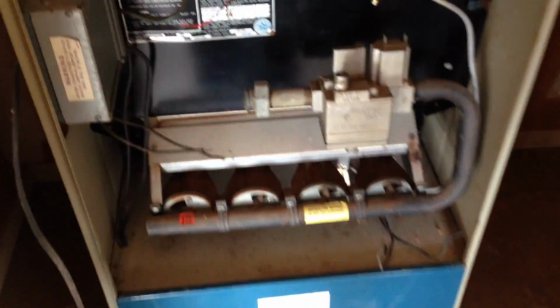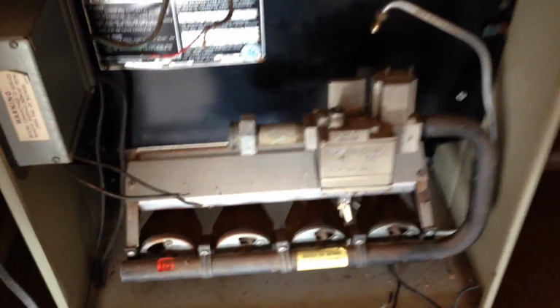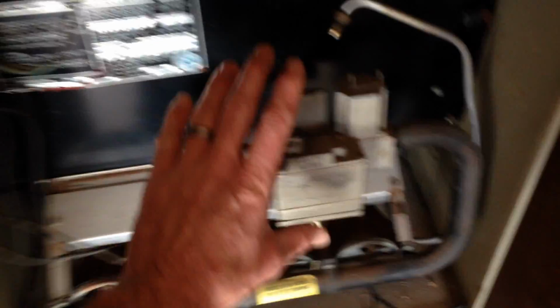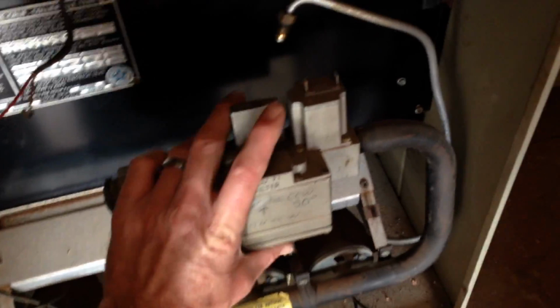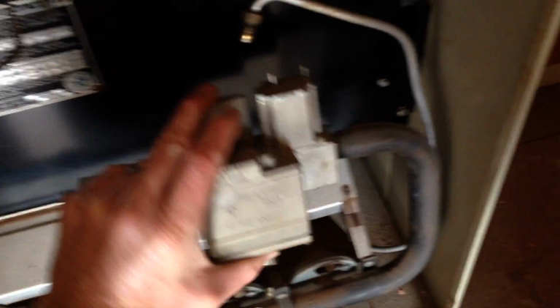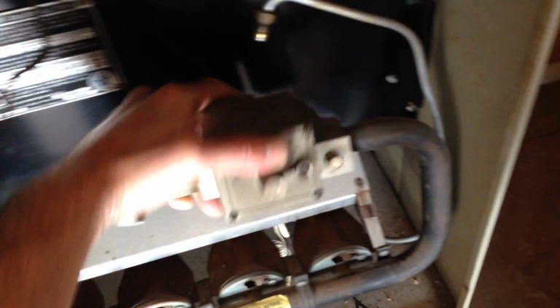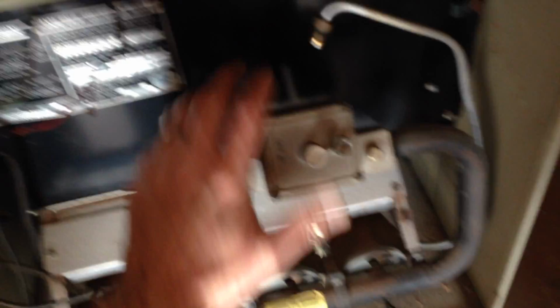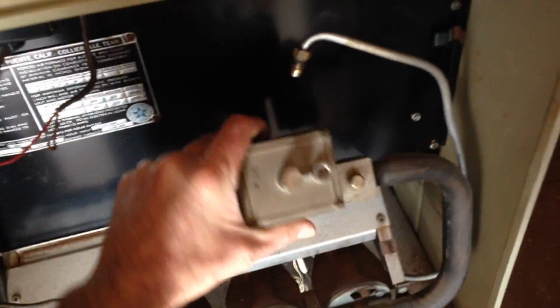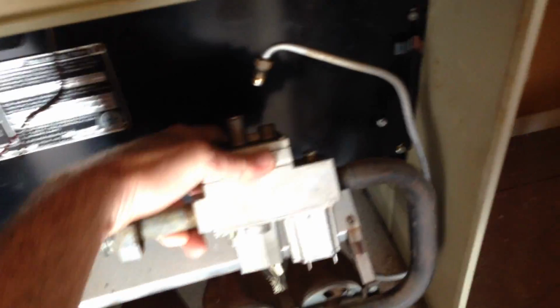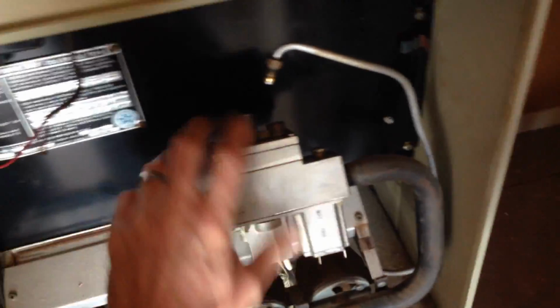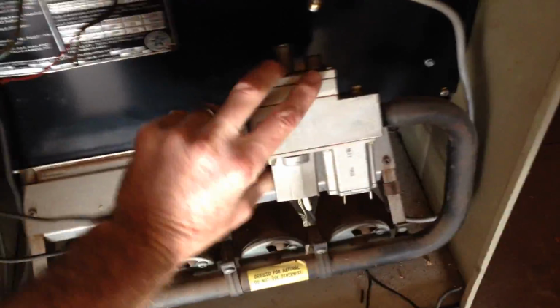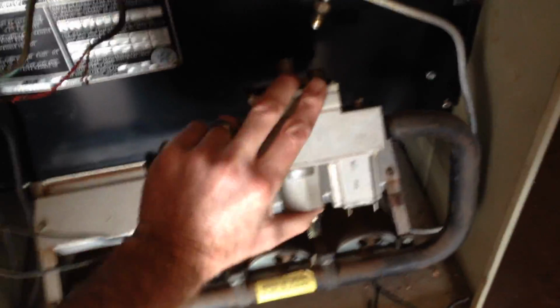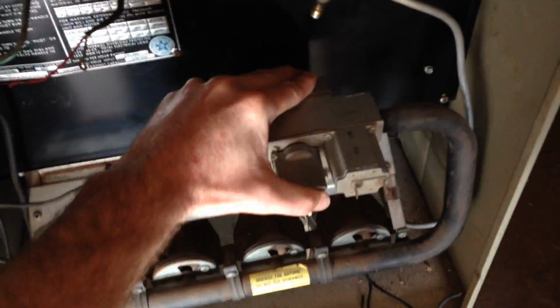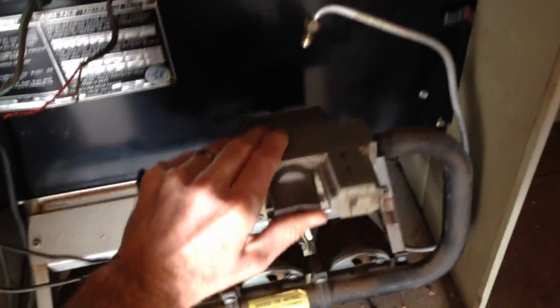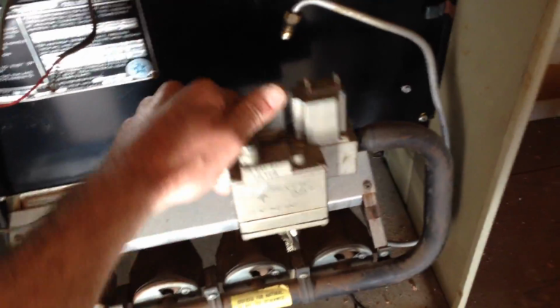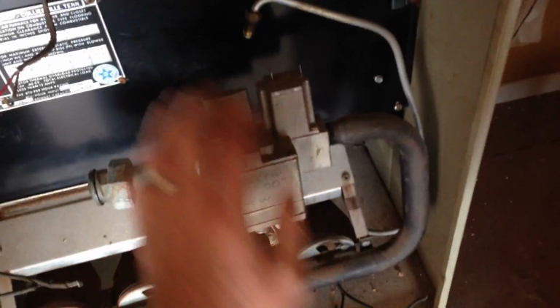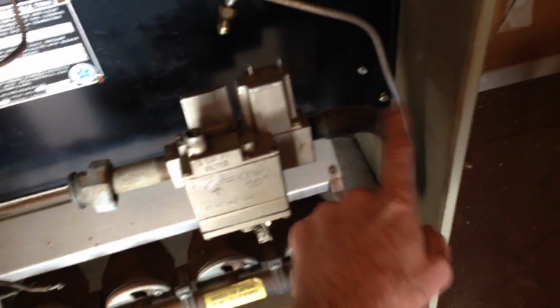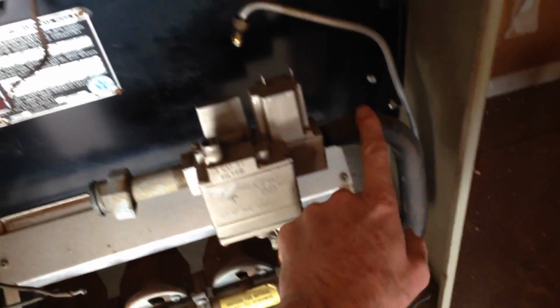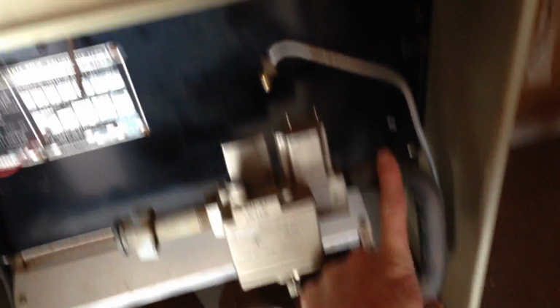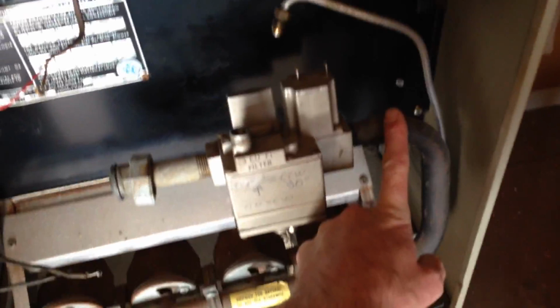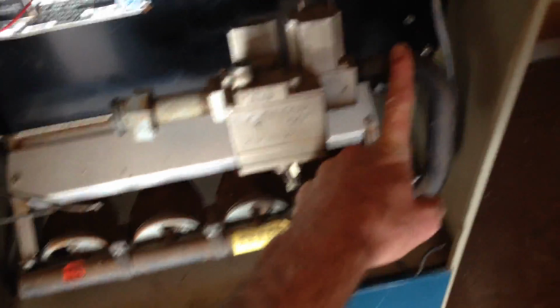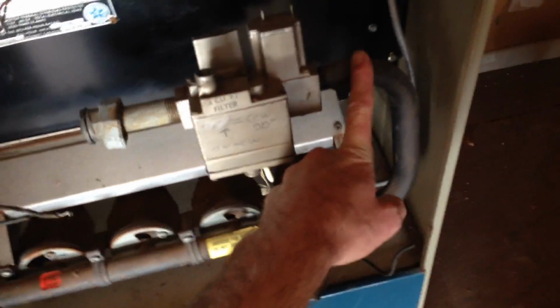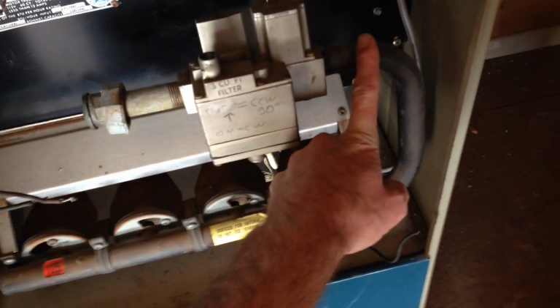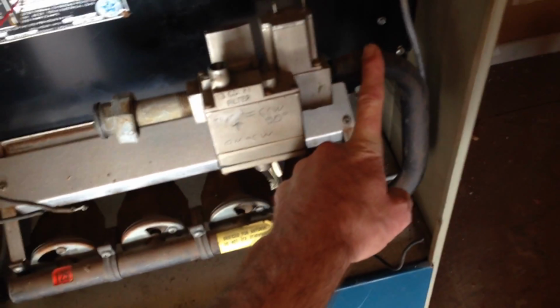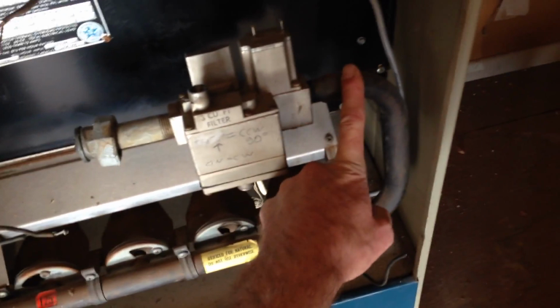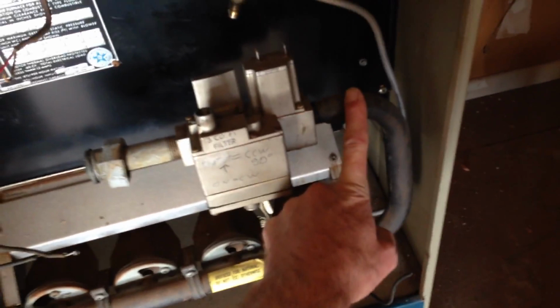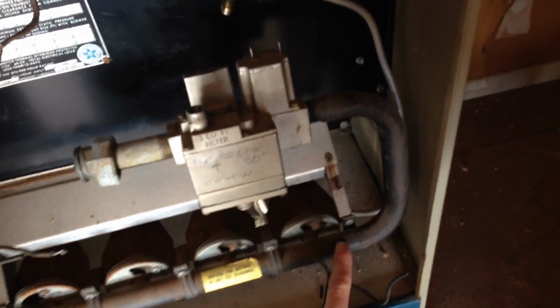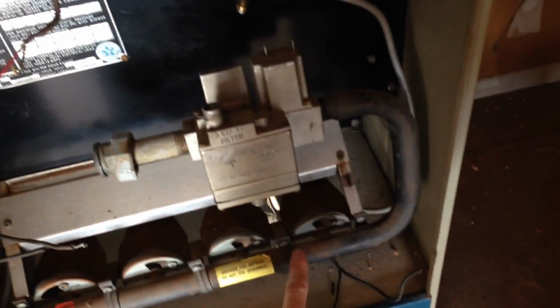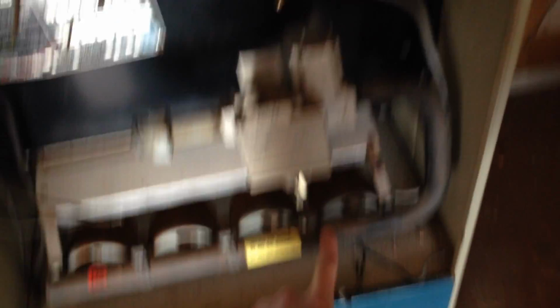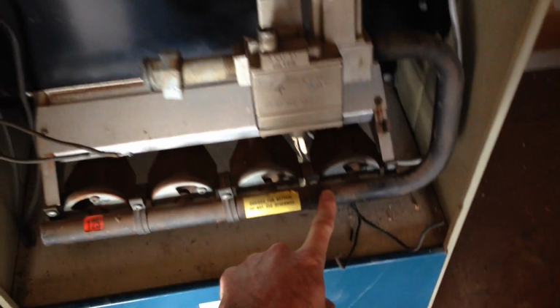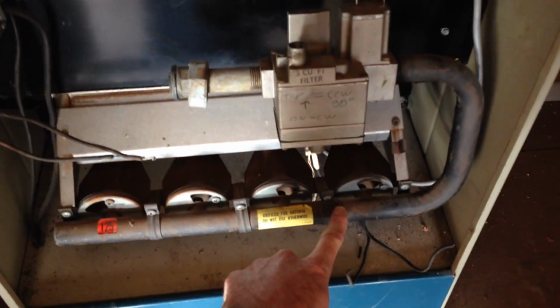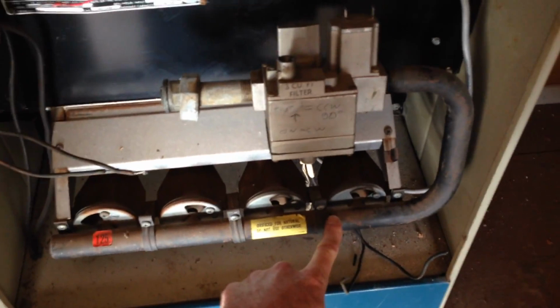I've got this valve loose — we're just going to untwist this. Put a pipe wrench on this and go ahead and just back up your manifold. The last thing you want to do is tweak this burner manifold.